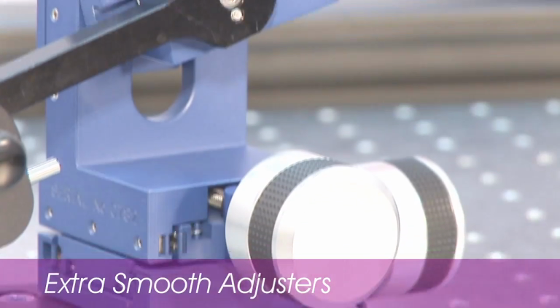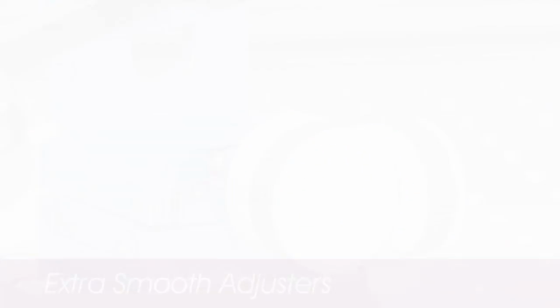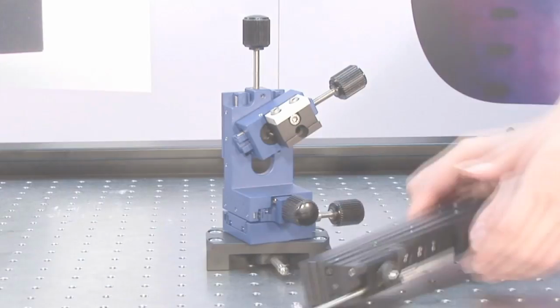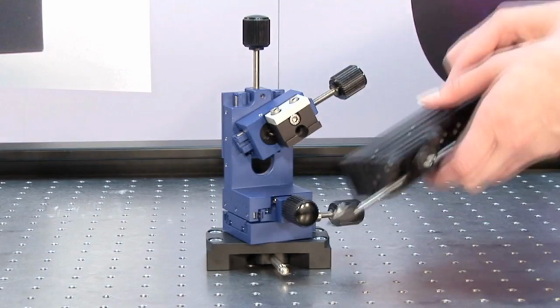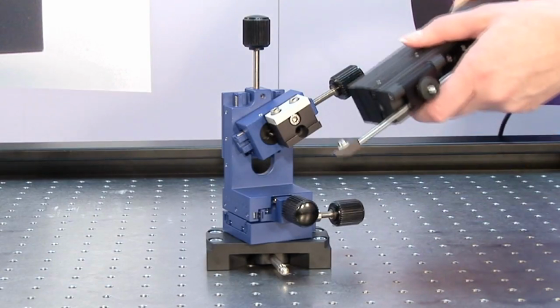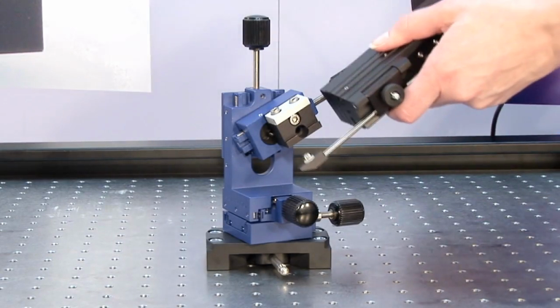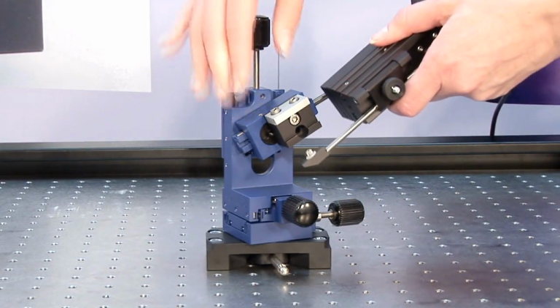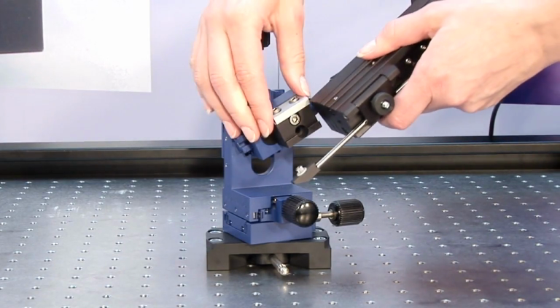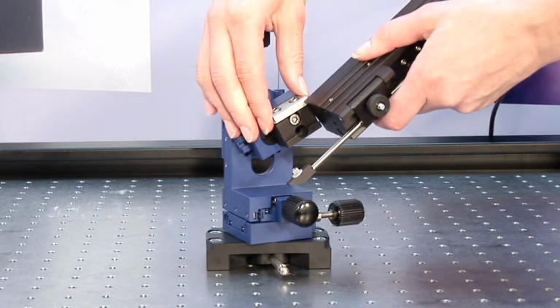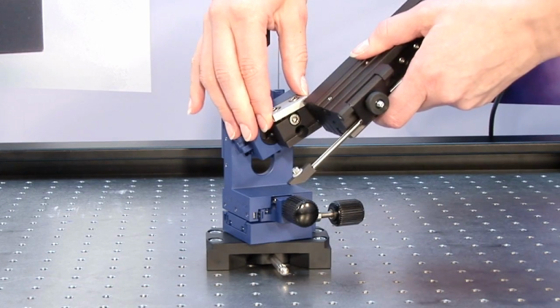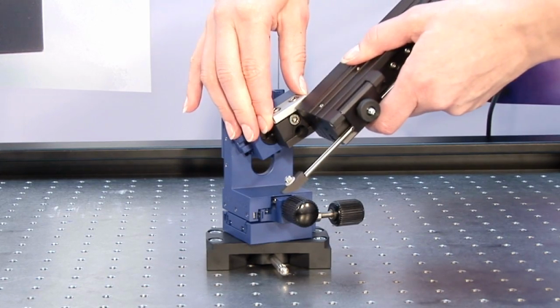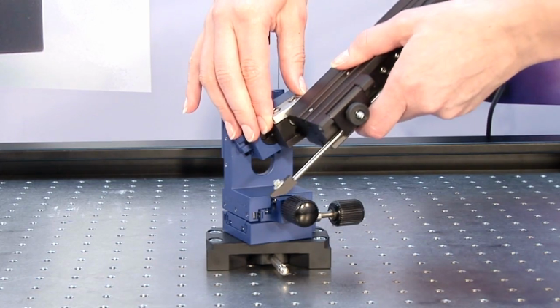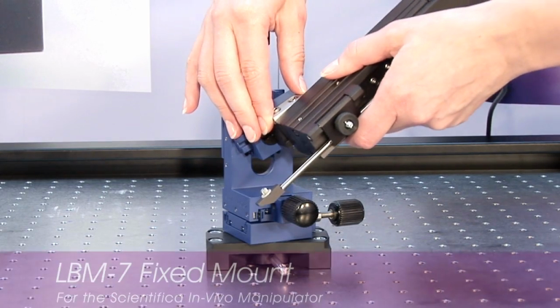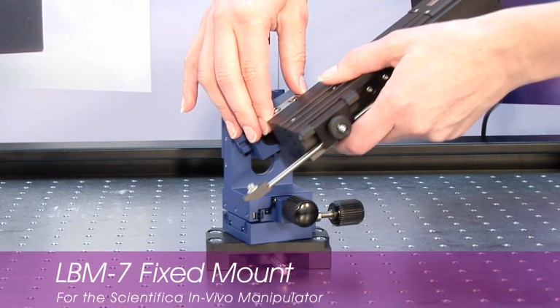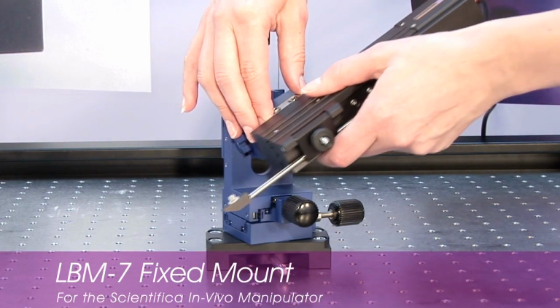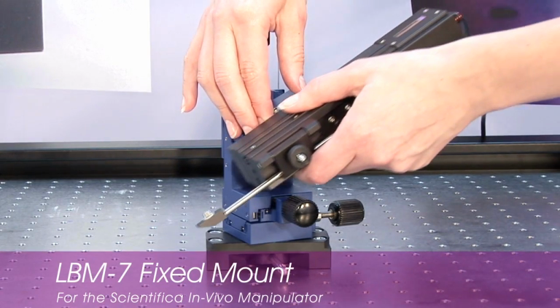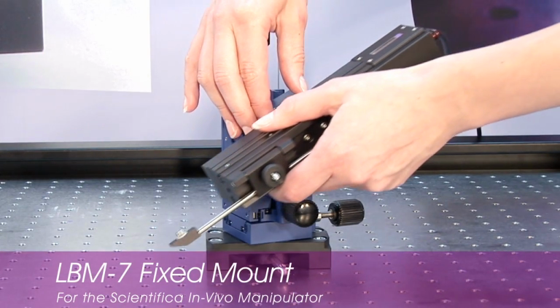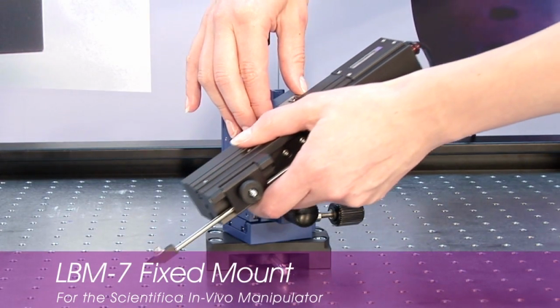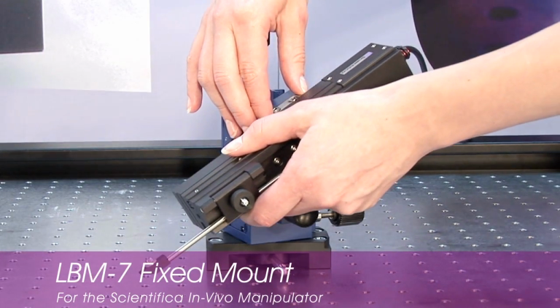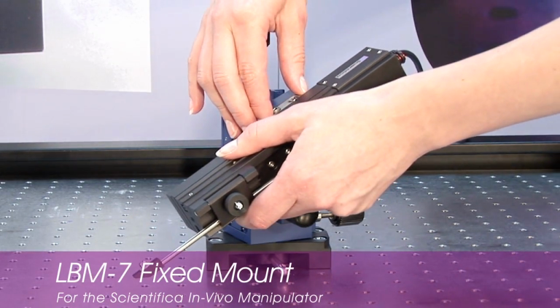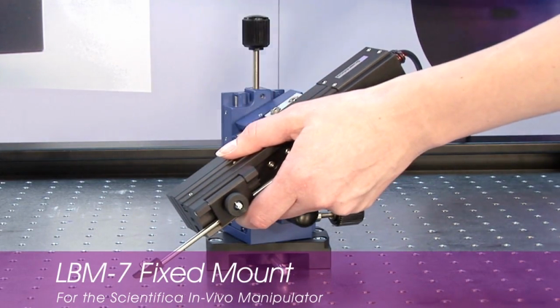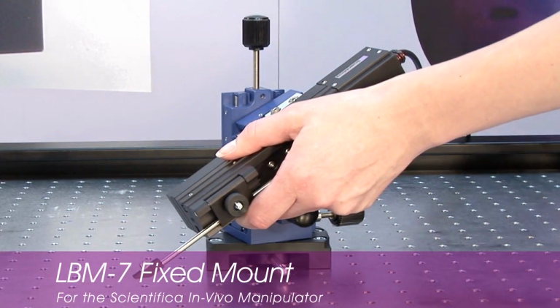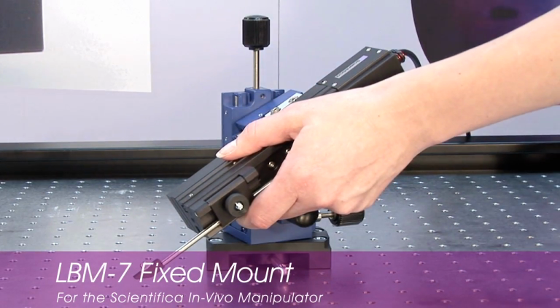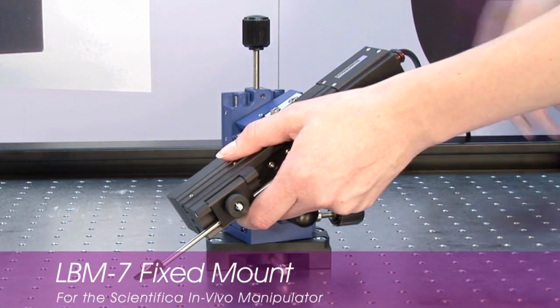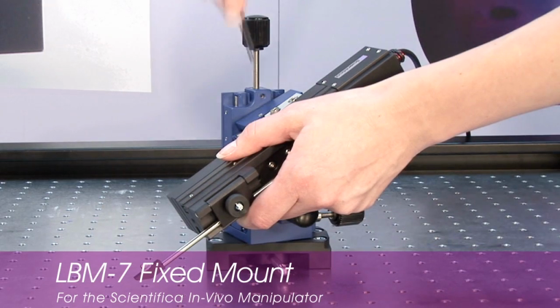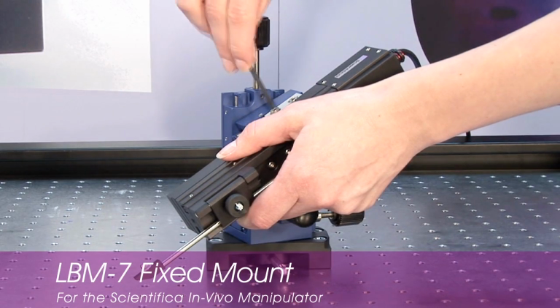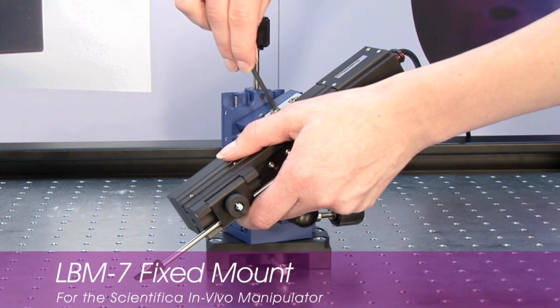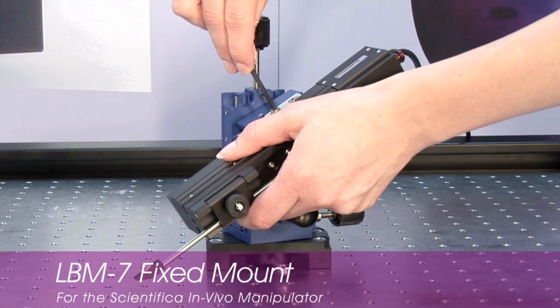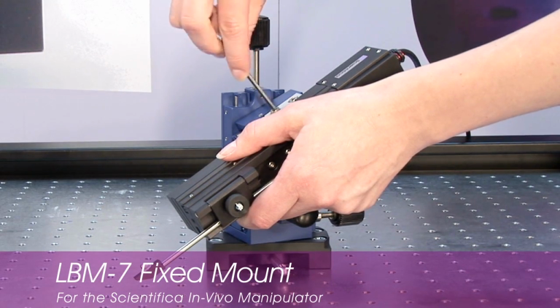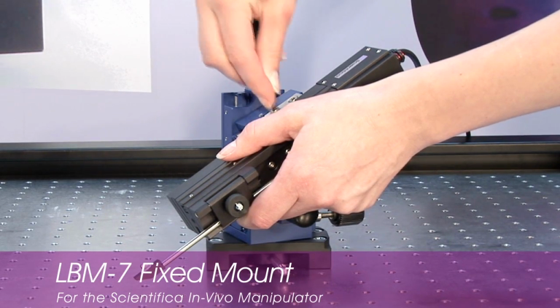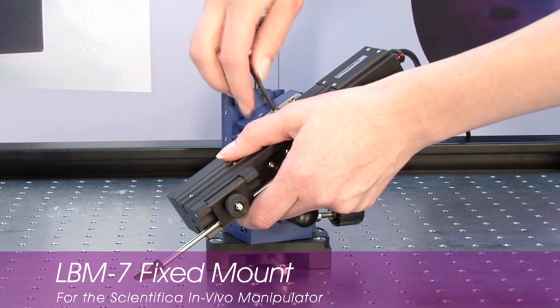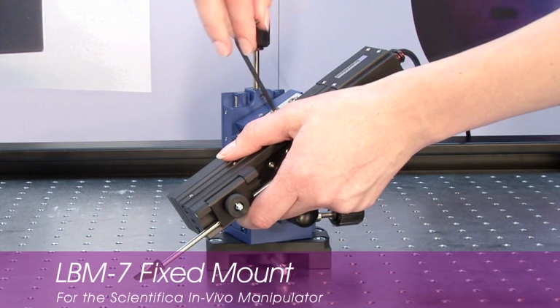This small bracket is designed specifically to mount the scientific in vivo manipulator. It gives strong and stable support for the high precision manipulator for steady in vivo patching.